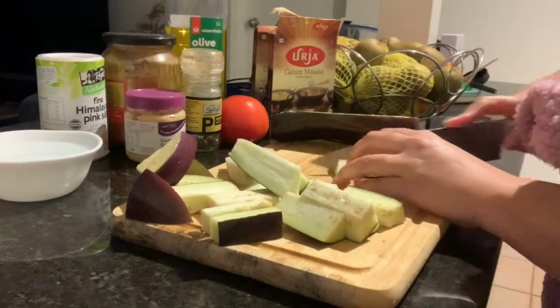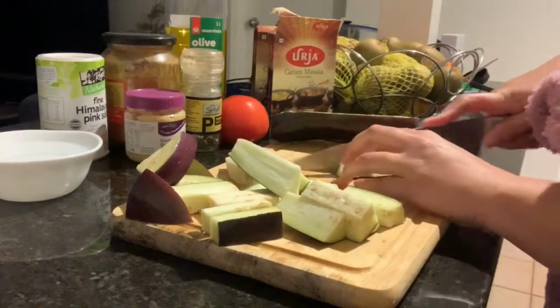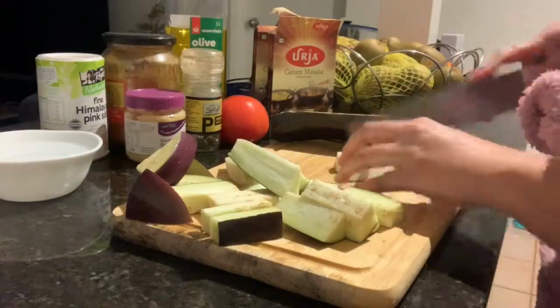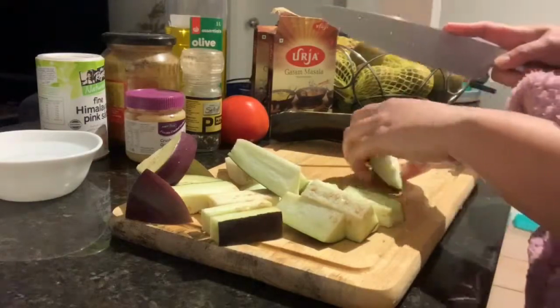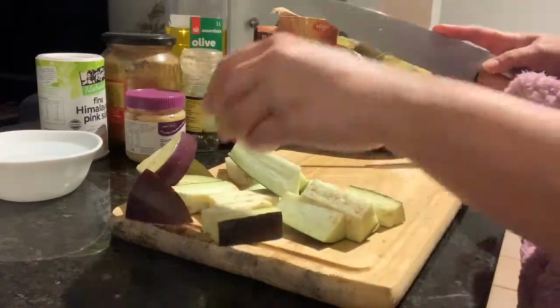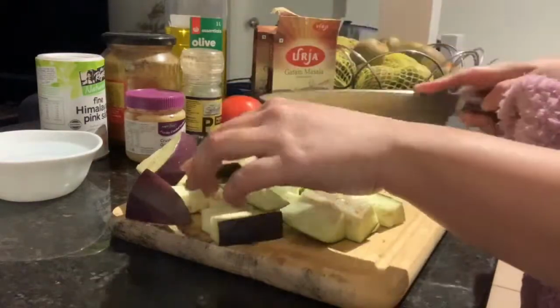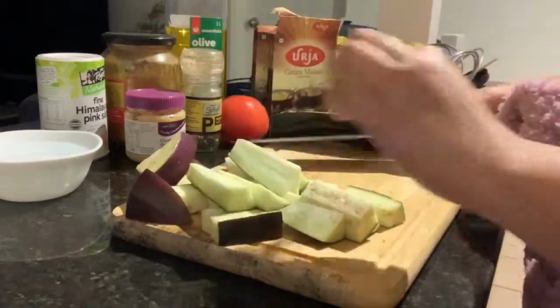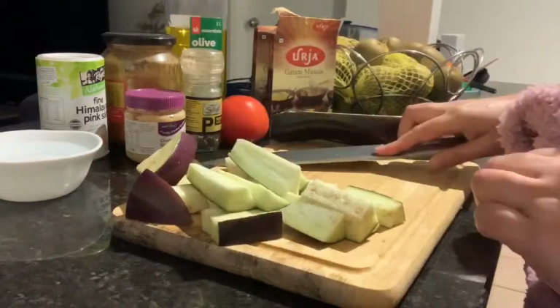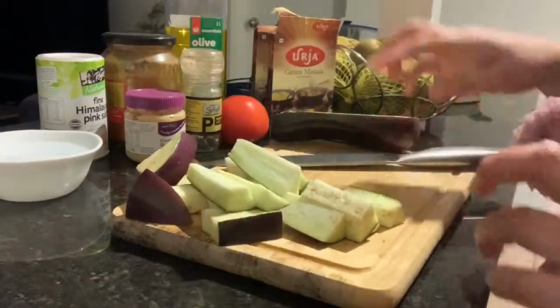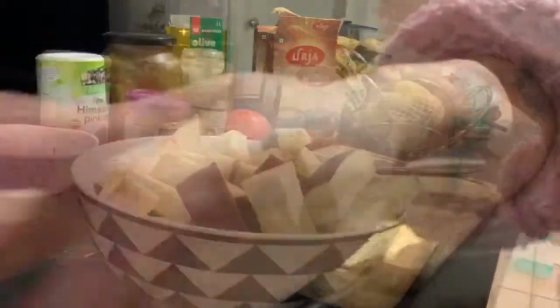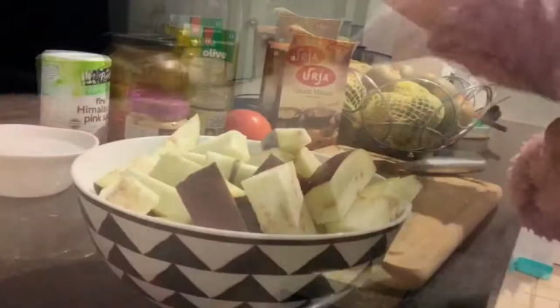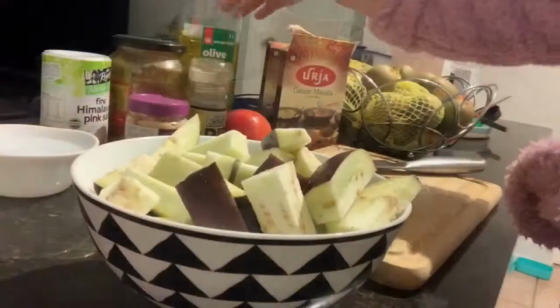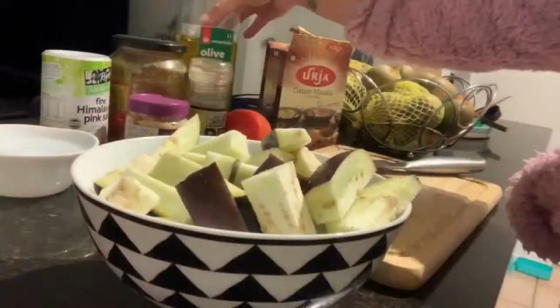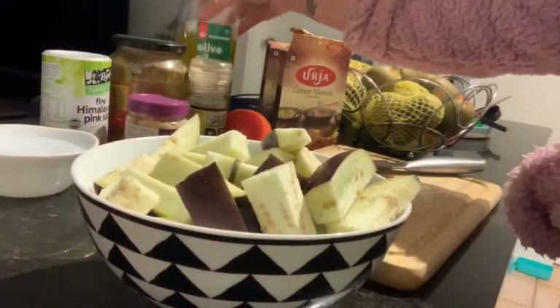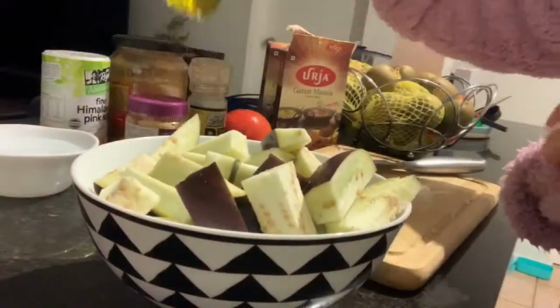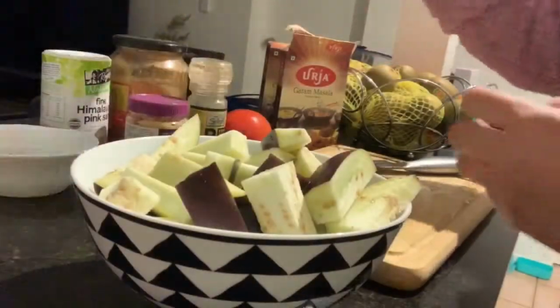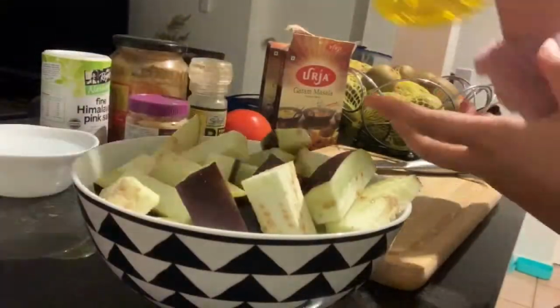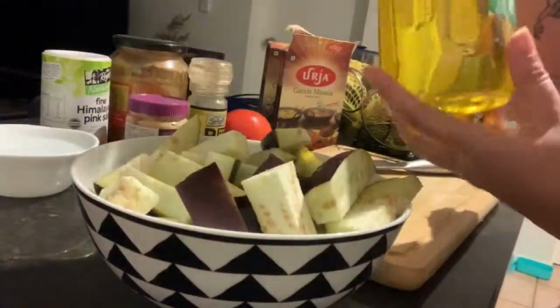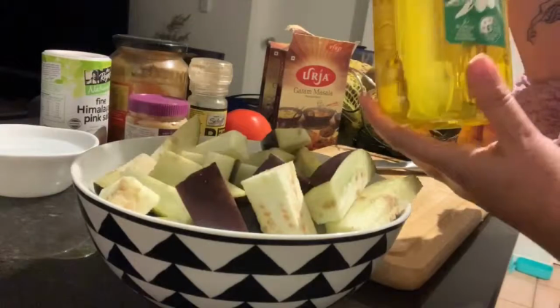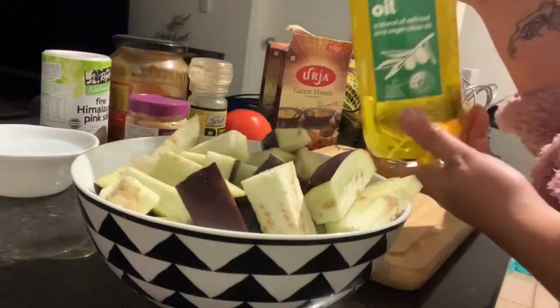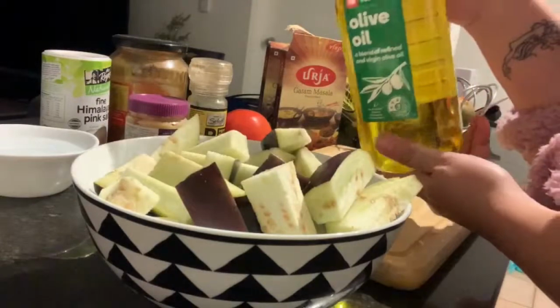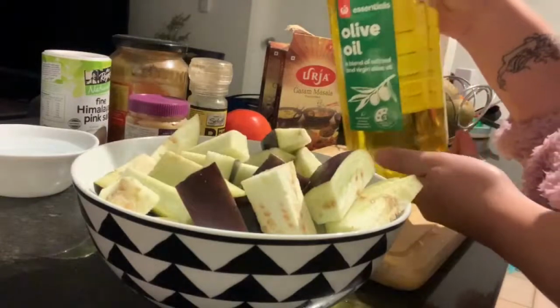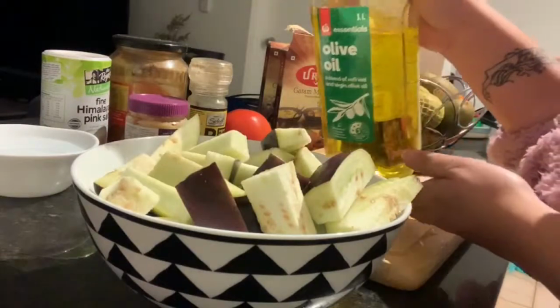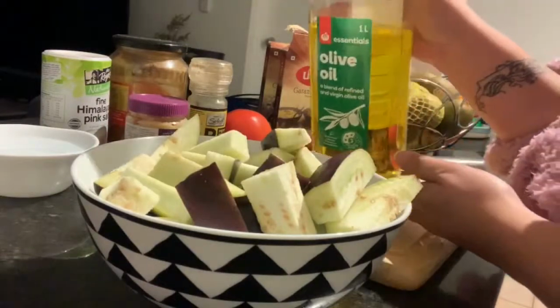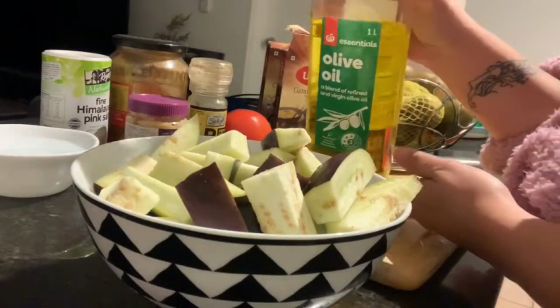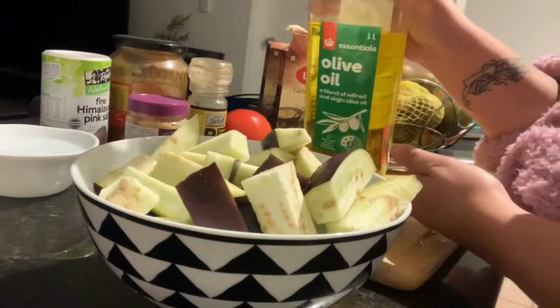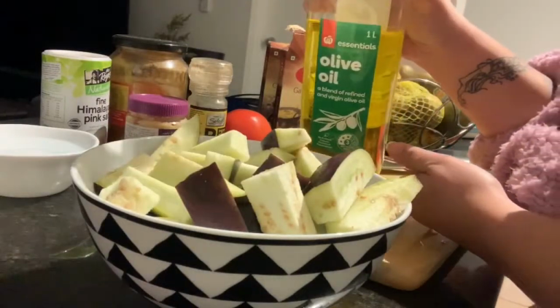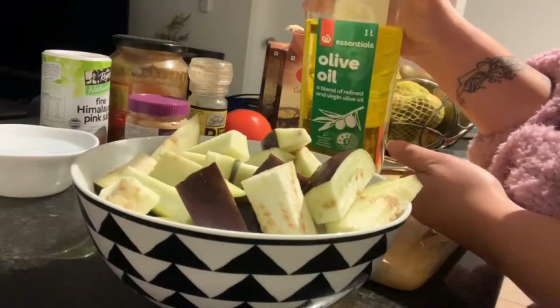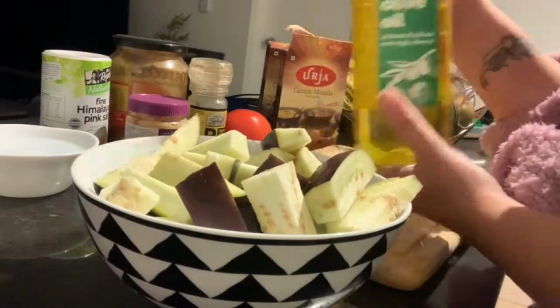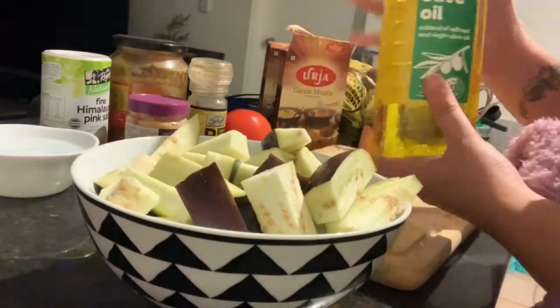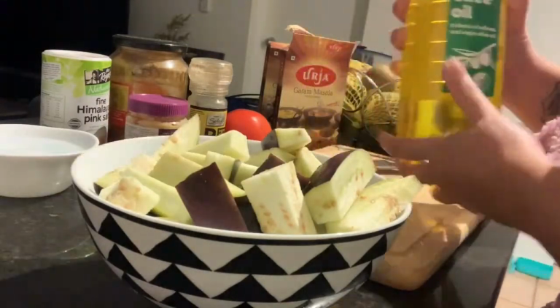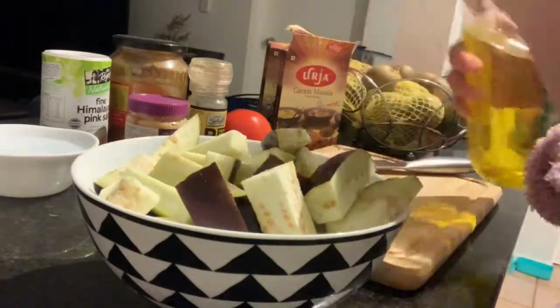I'm going to put it in a little bit. Then season it with olive oil, salt, and pepper.